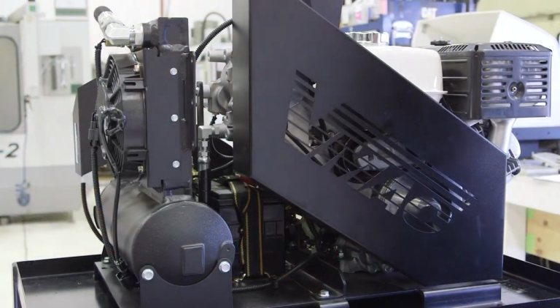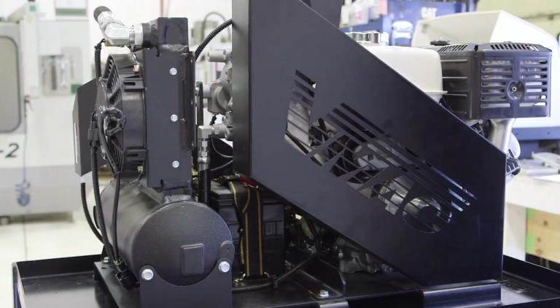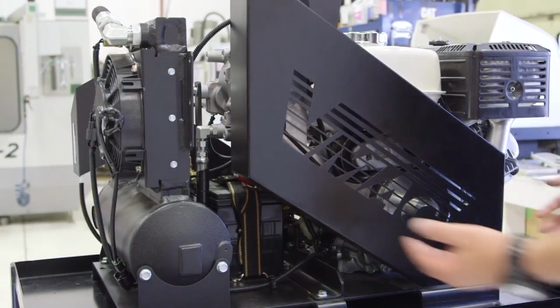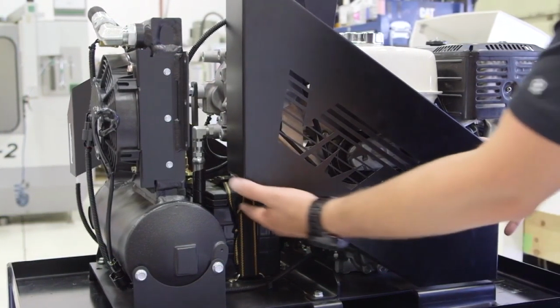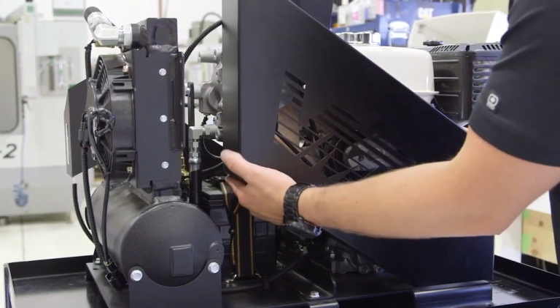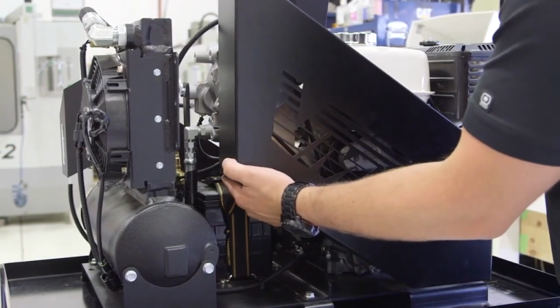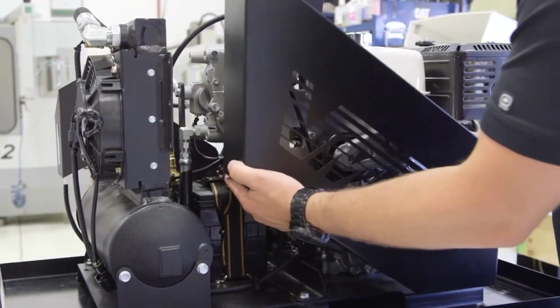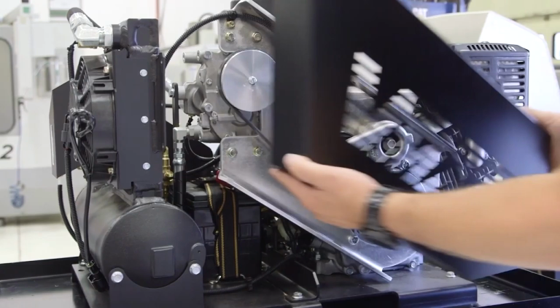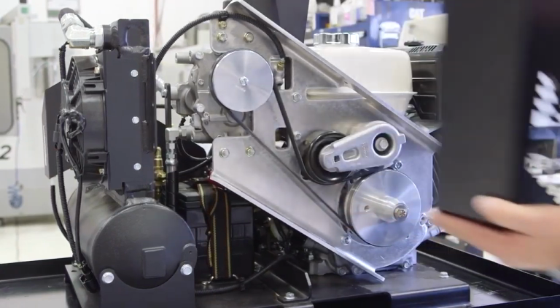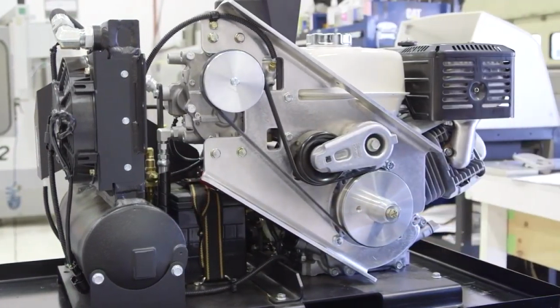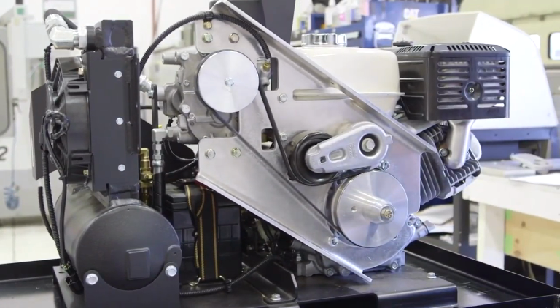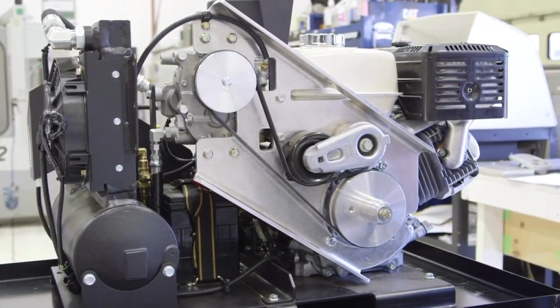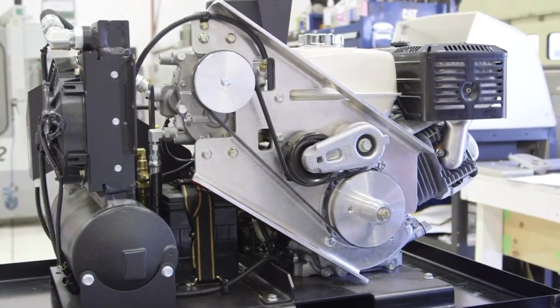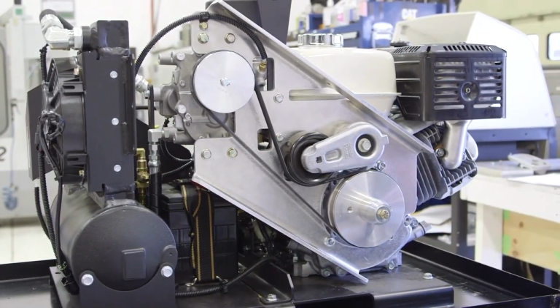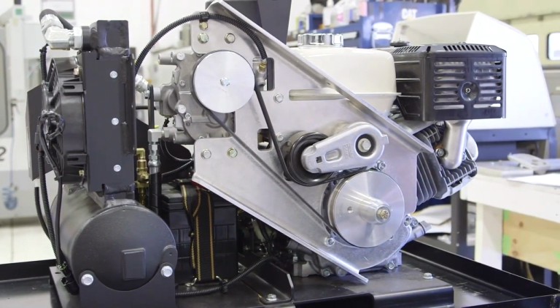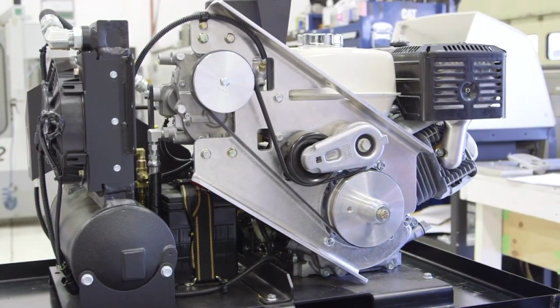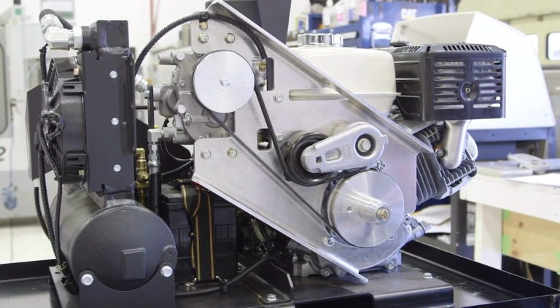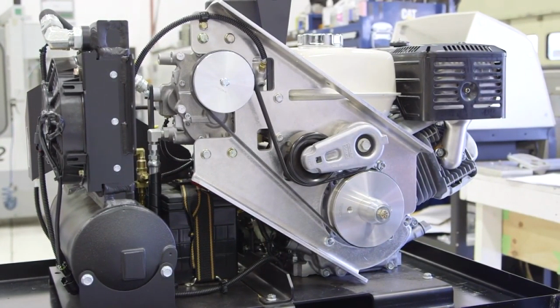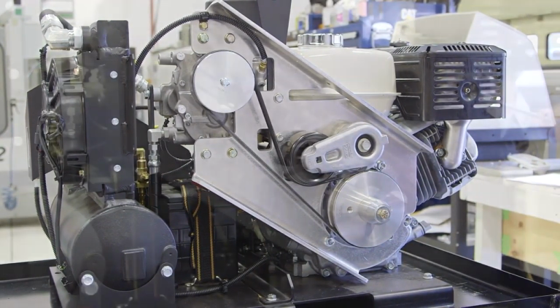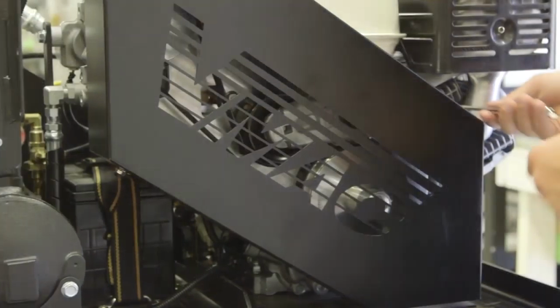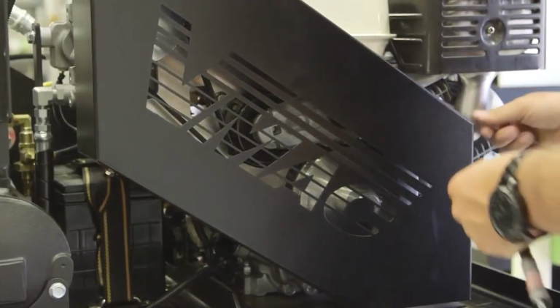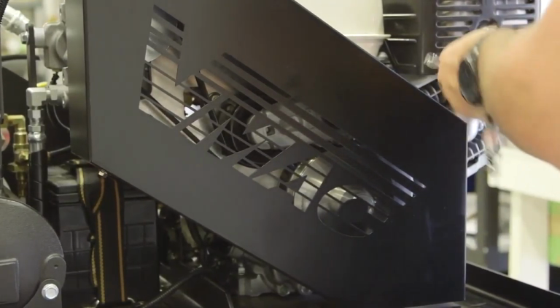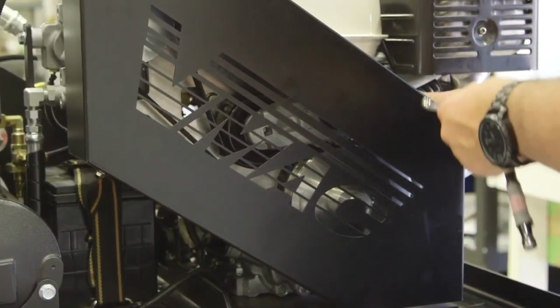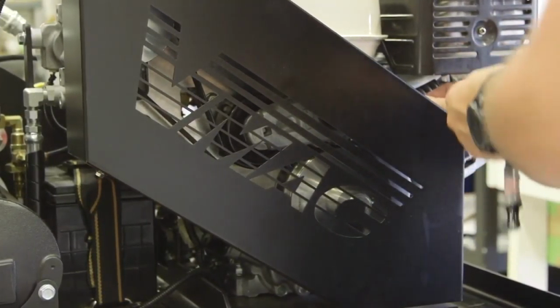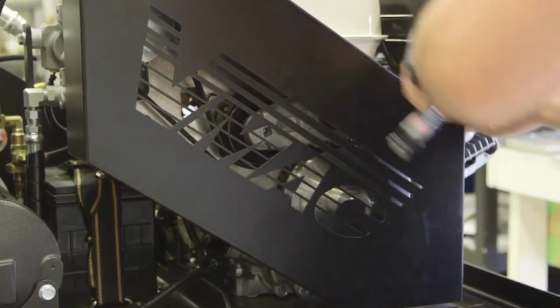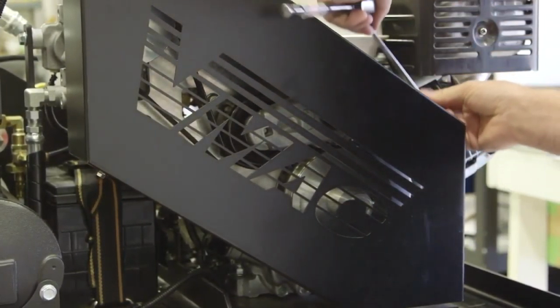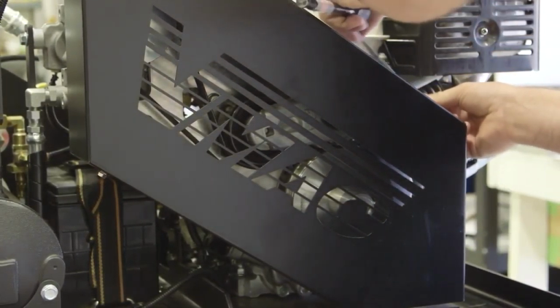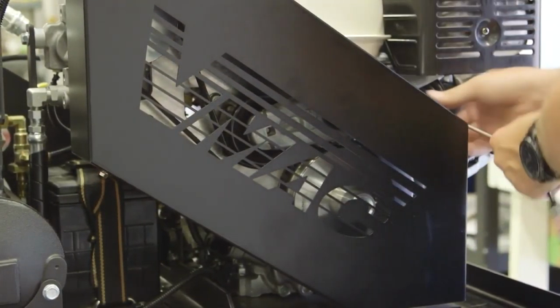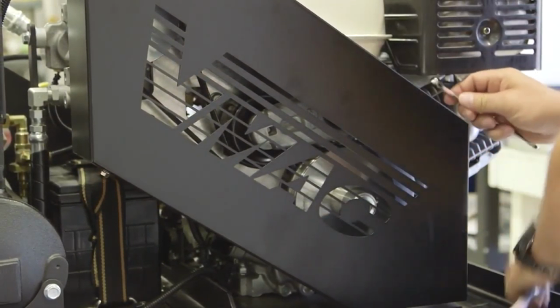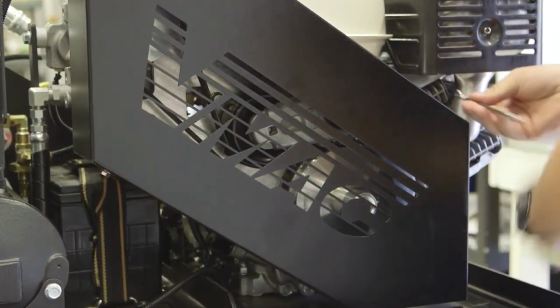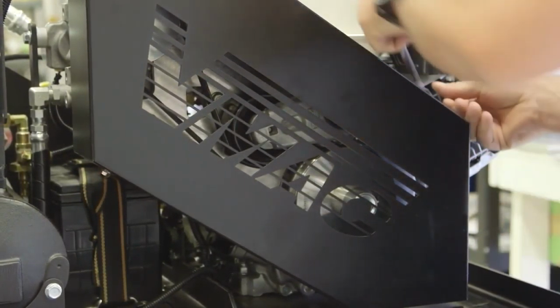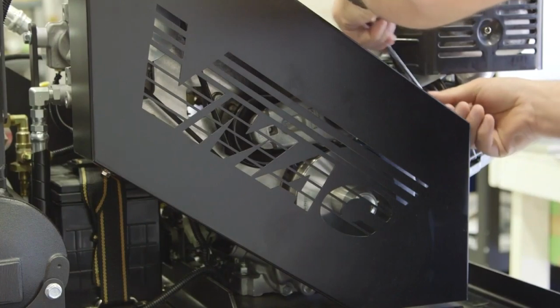The air compressor is driven by an auto-tension serpentine belt that runs directly from the crankshaft of the Honda engine. The compressor is gearless, has no clutch to maintain, and the belt is protected by a durable powder-coated steel belt guard.